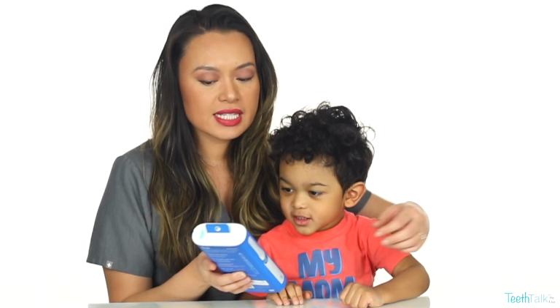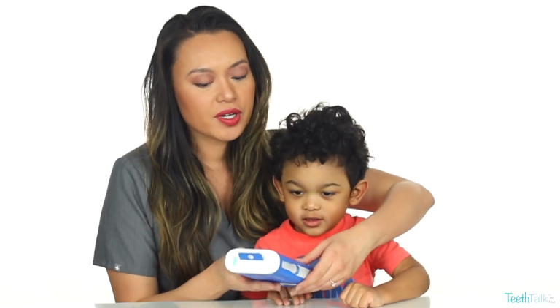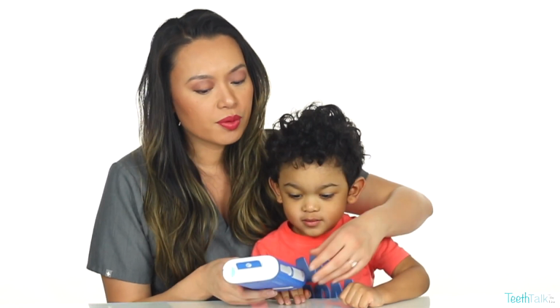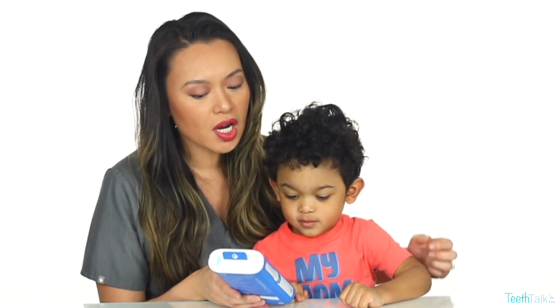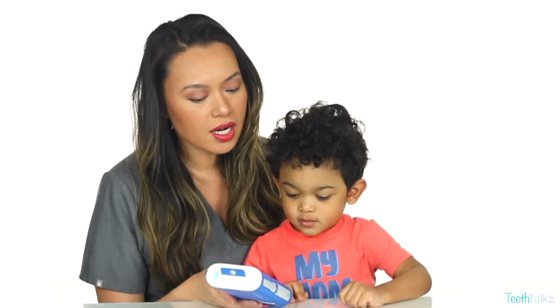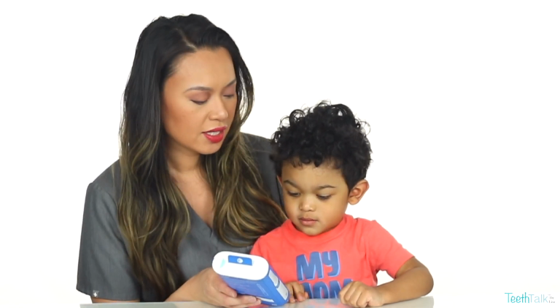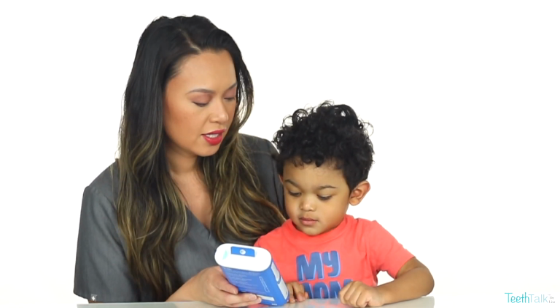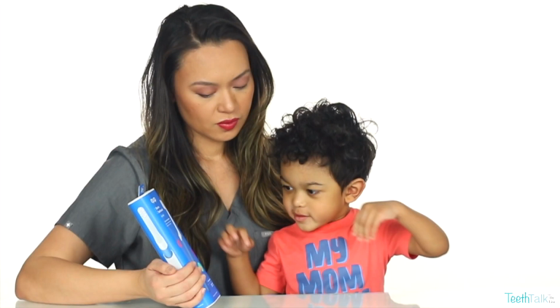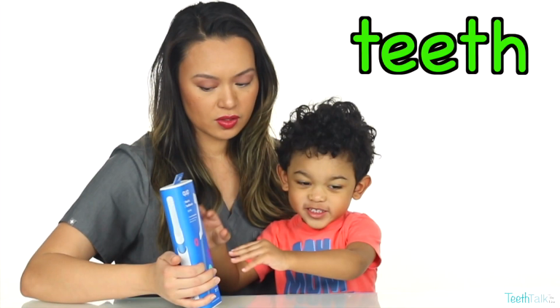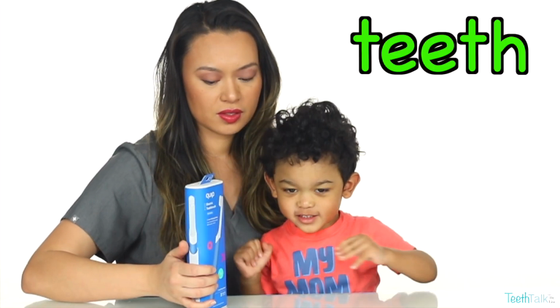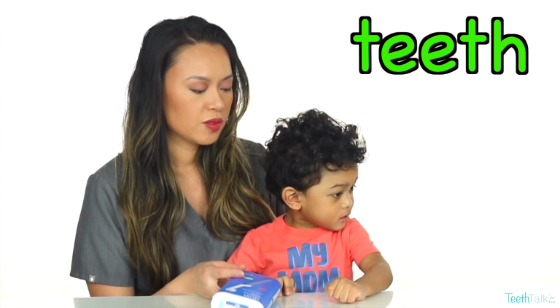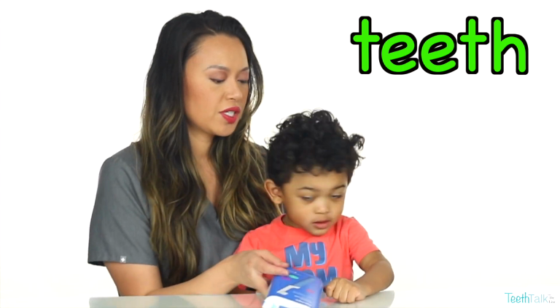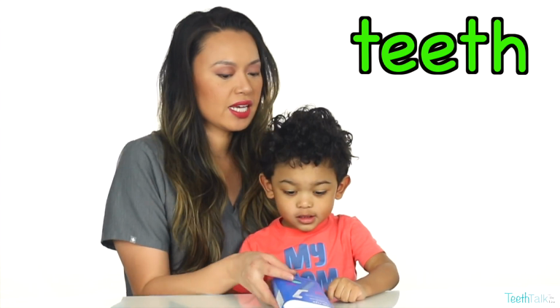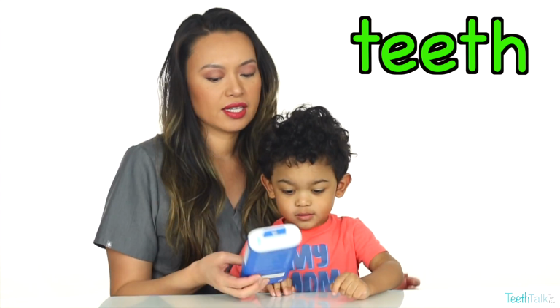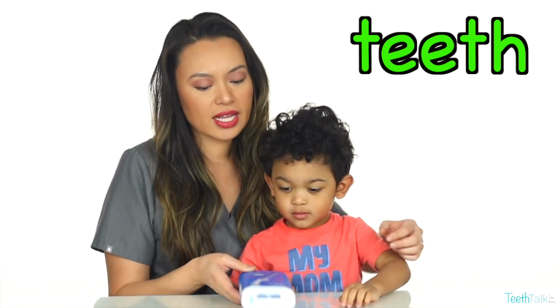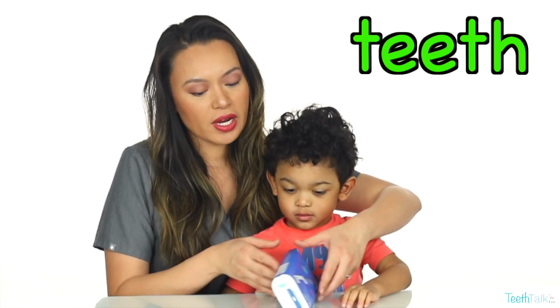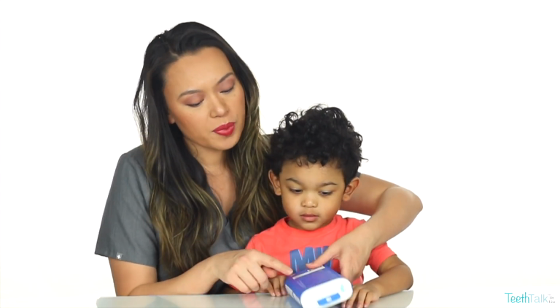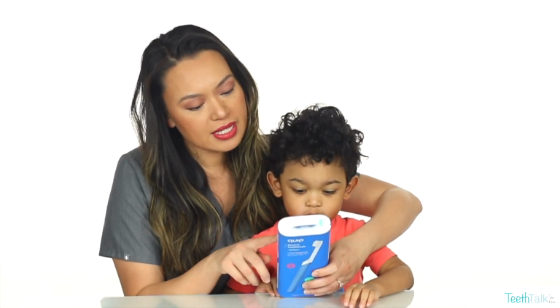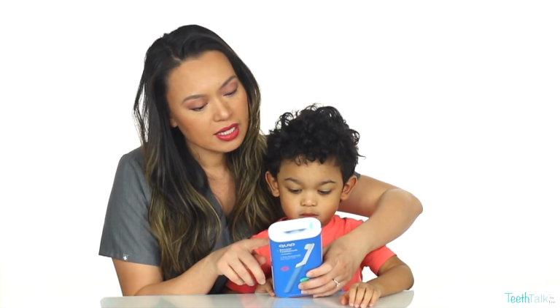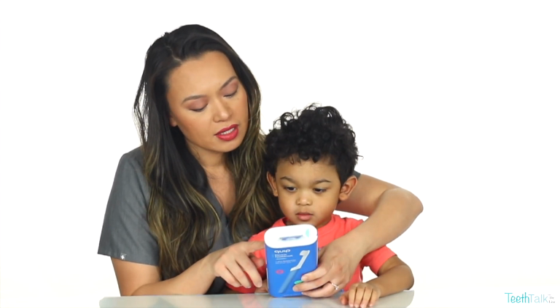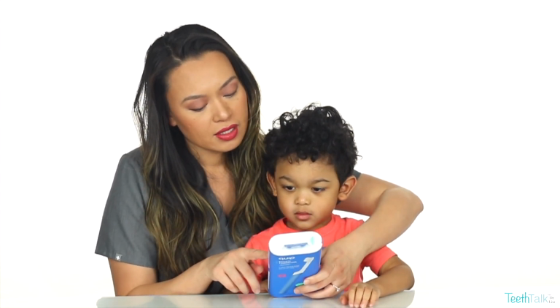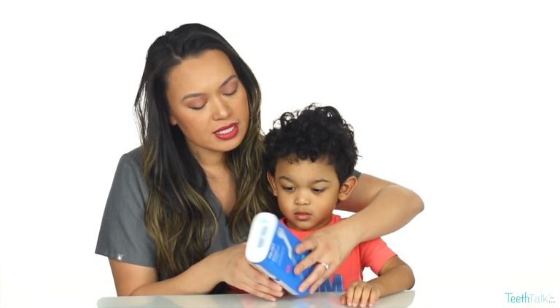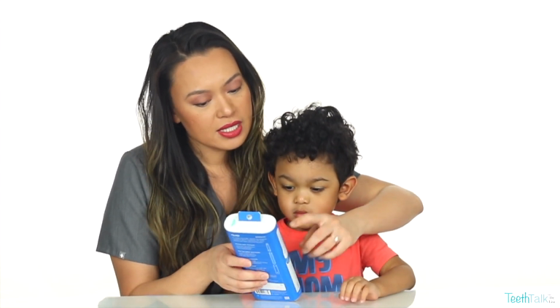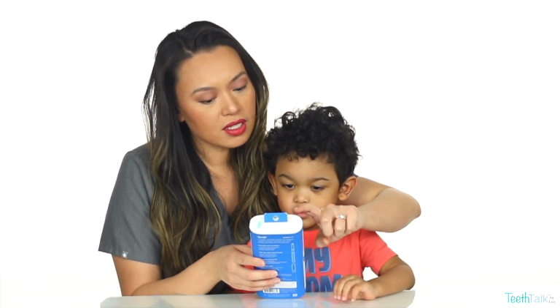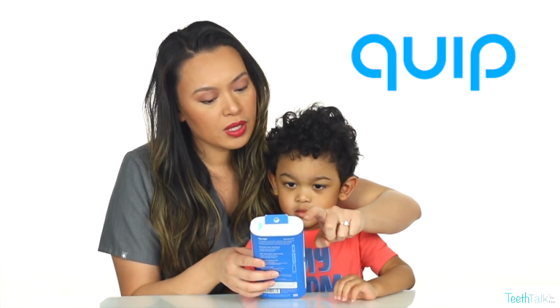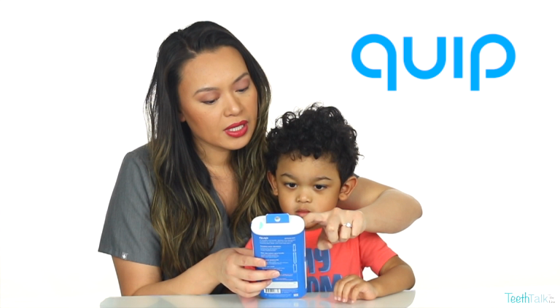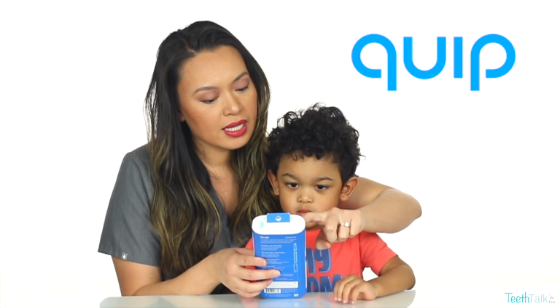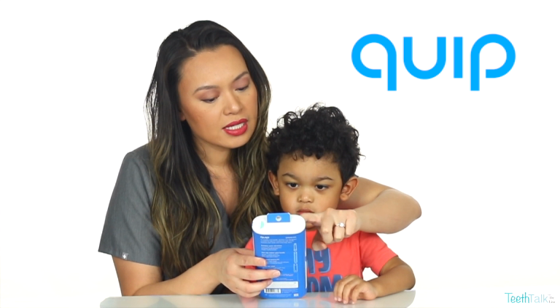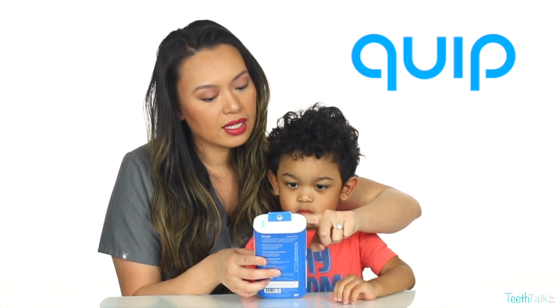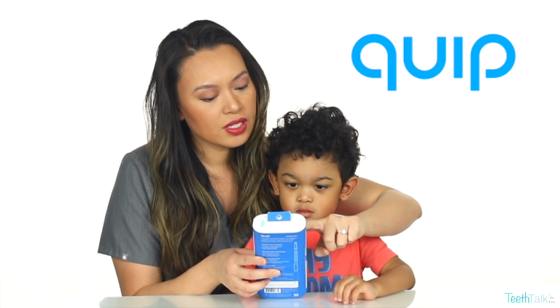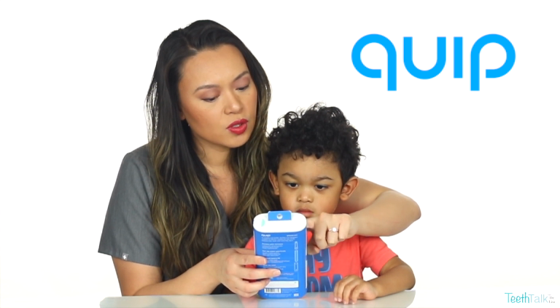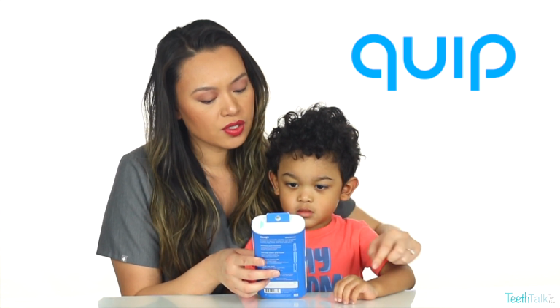Let's say we're going to brush our teeth. You want to brush your teeth? Okay, let's try to open it. Let's see. What is this called? Quip Kids Electric Toothbrush.